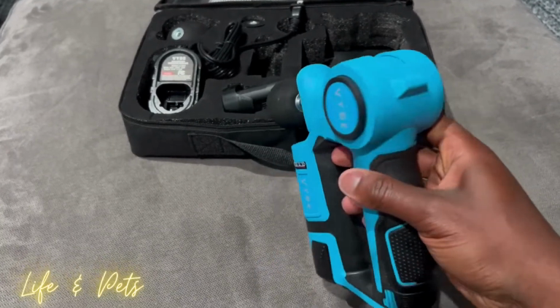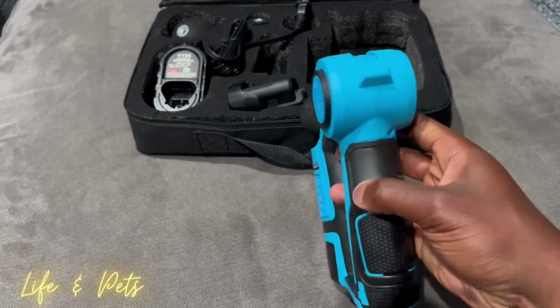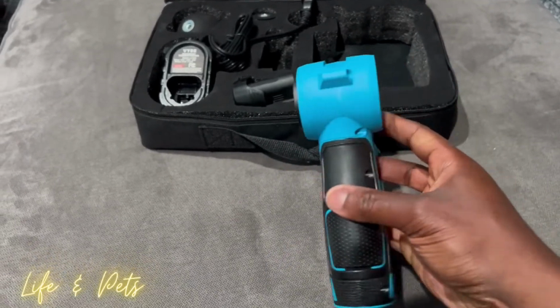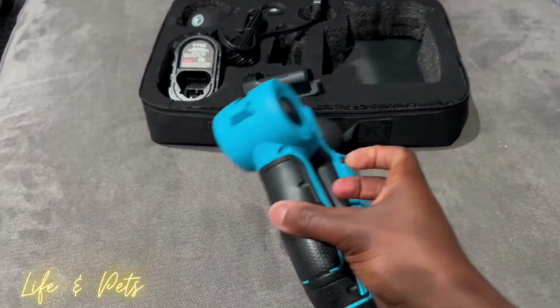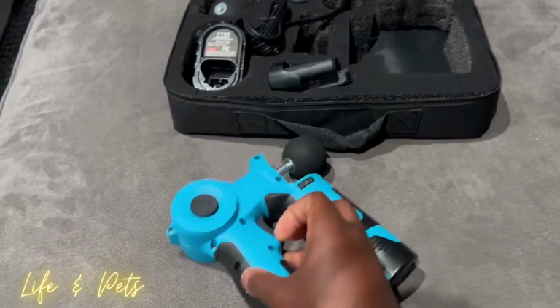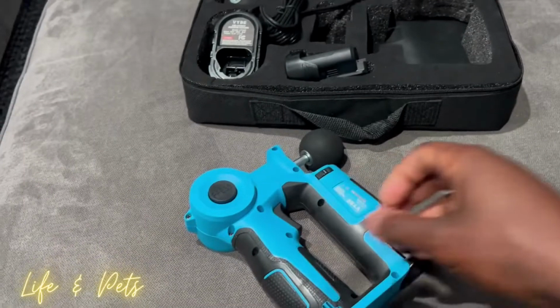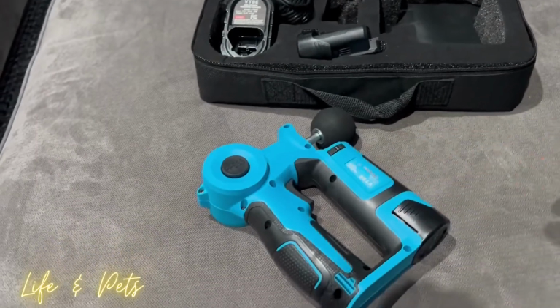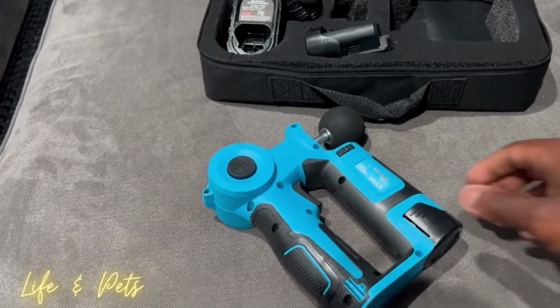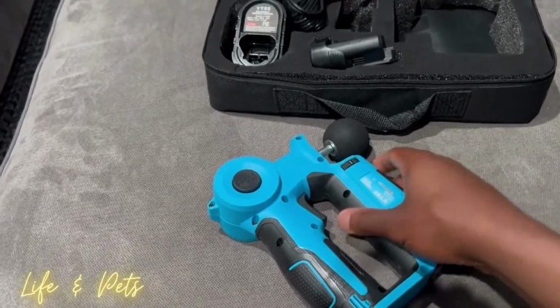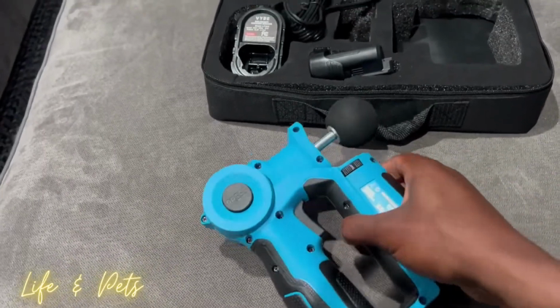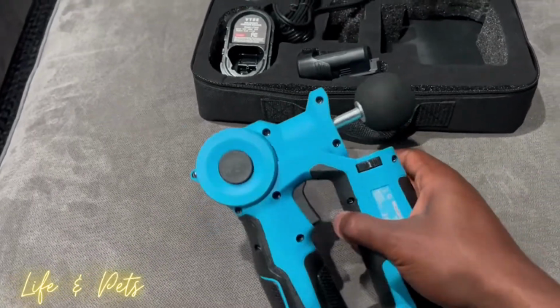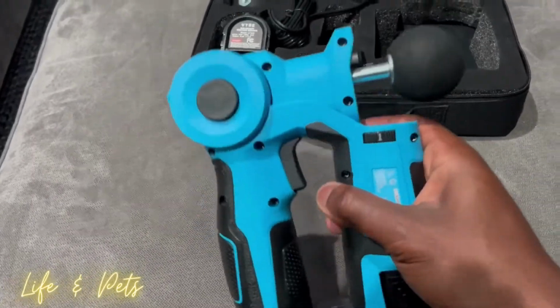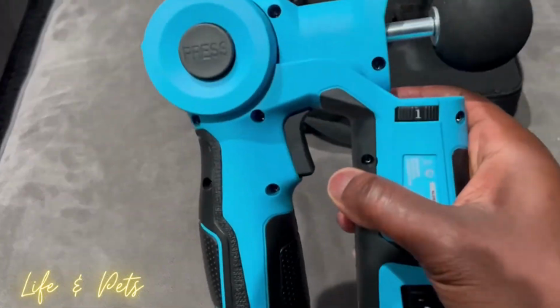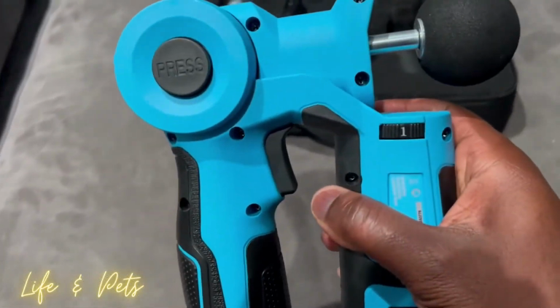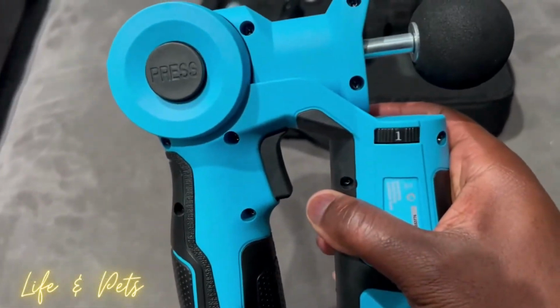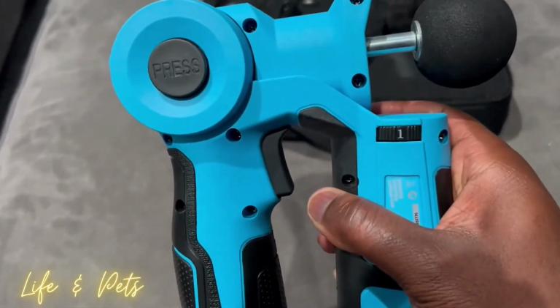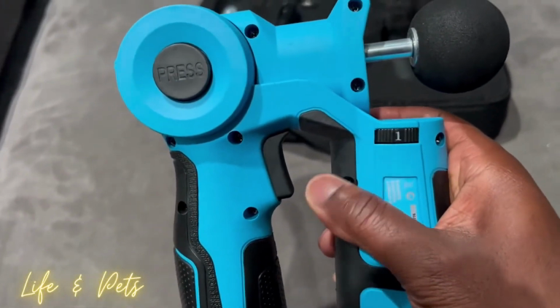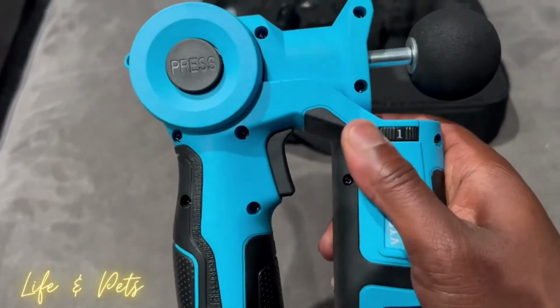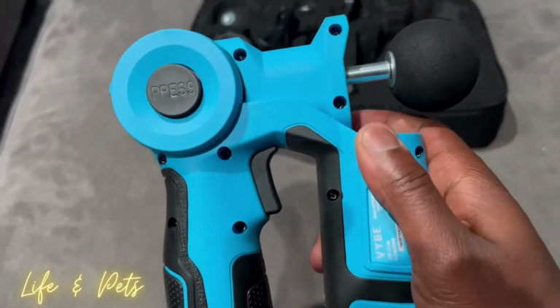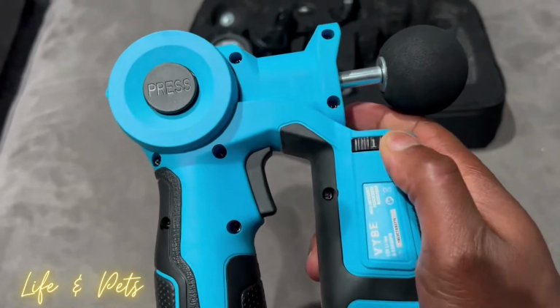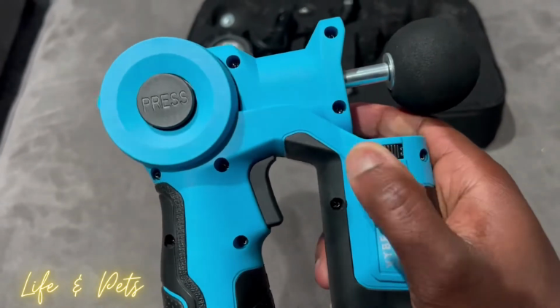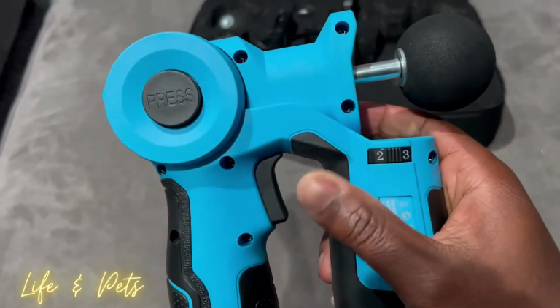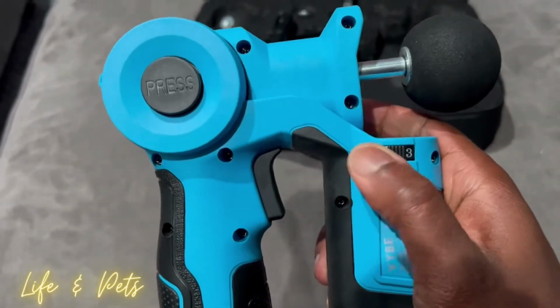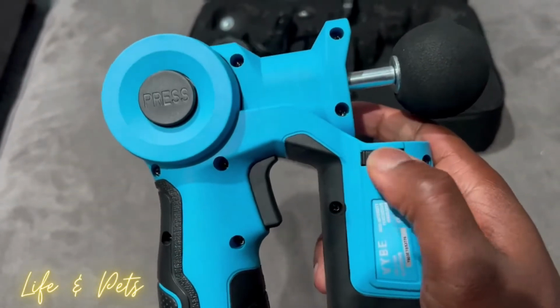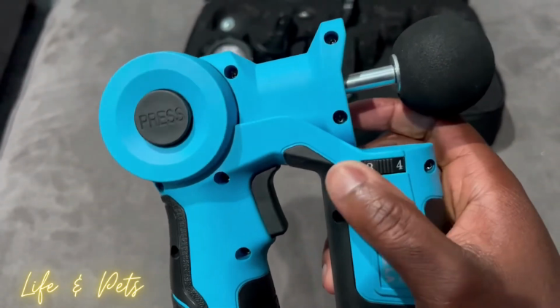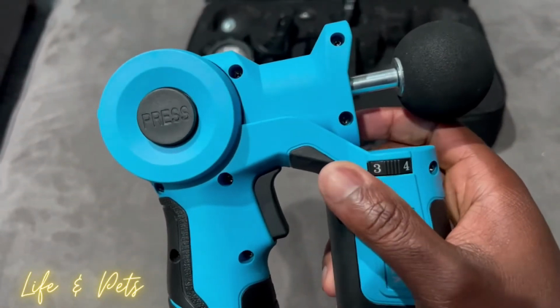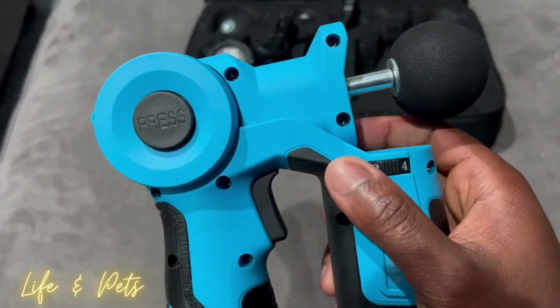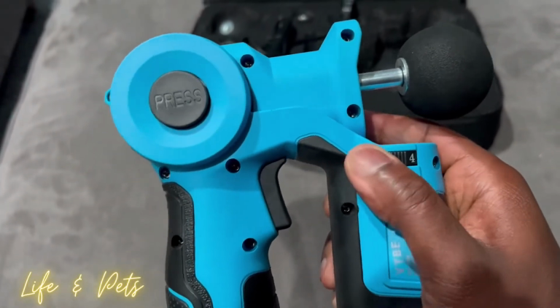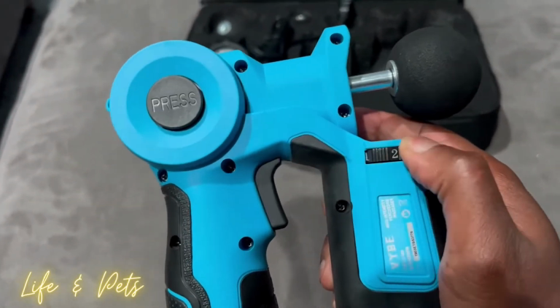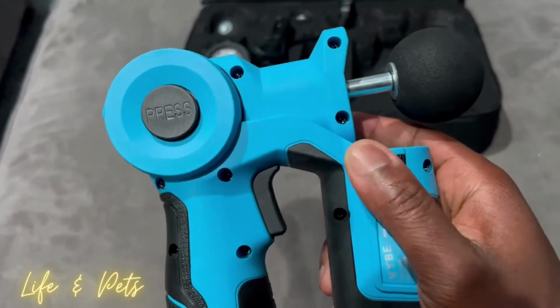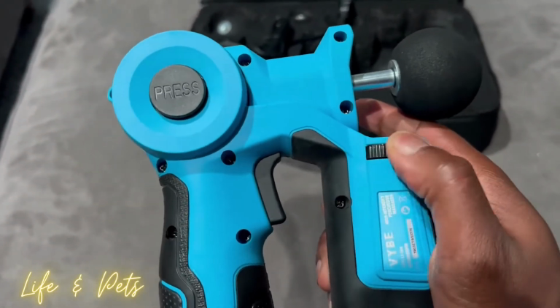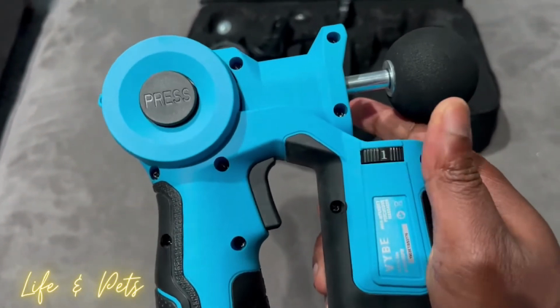As far as the speeds and controlling the different speeds, that would be right here. You can see there's a one right there, so you just rotate it to whatever speed you want. You can go up to speed six.